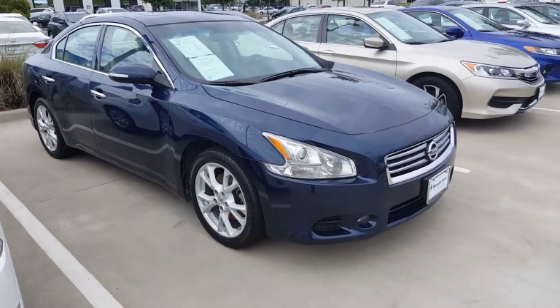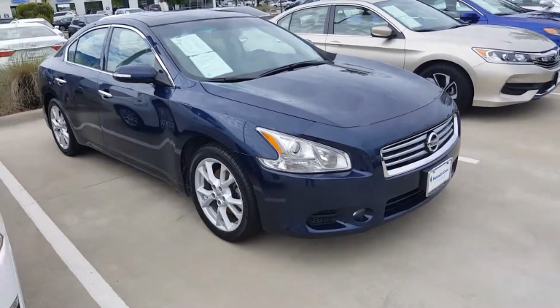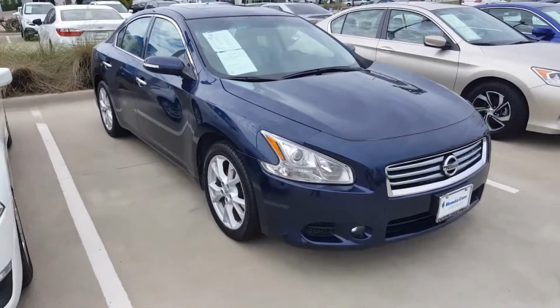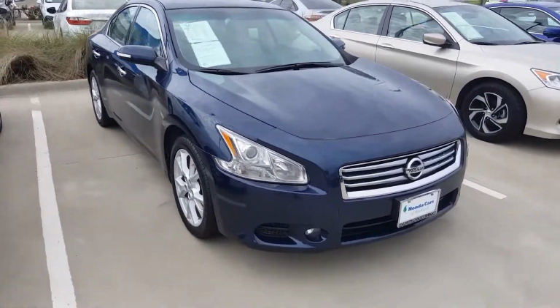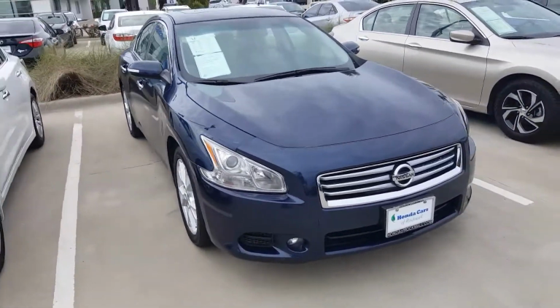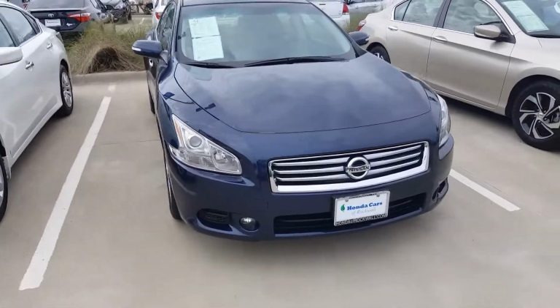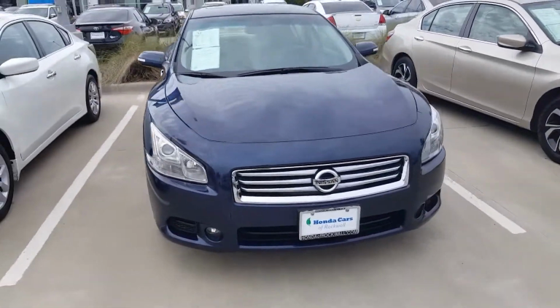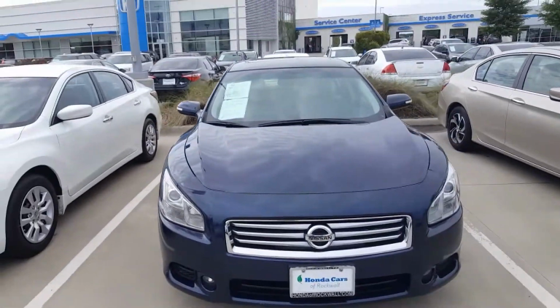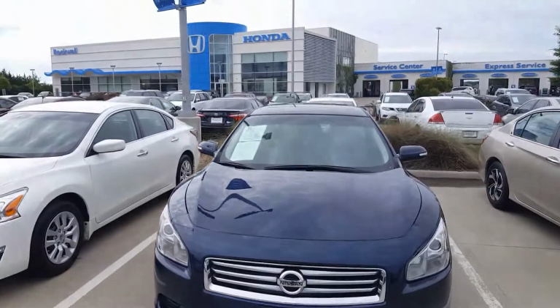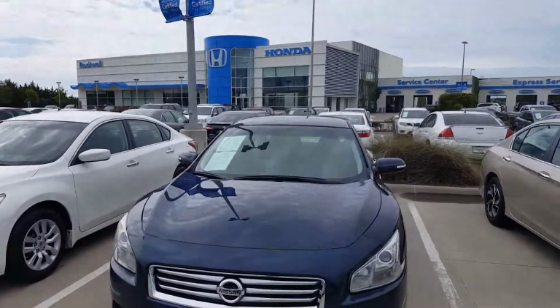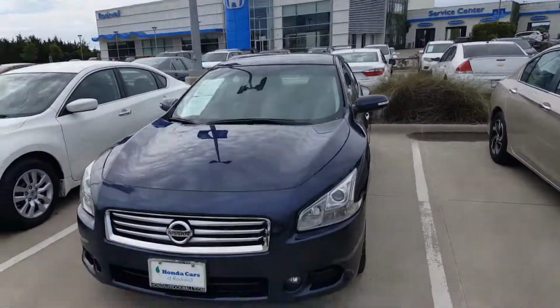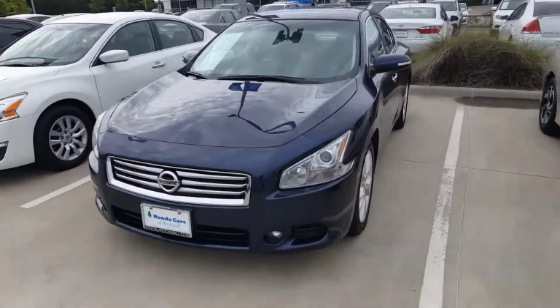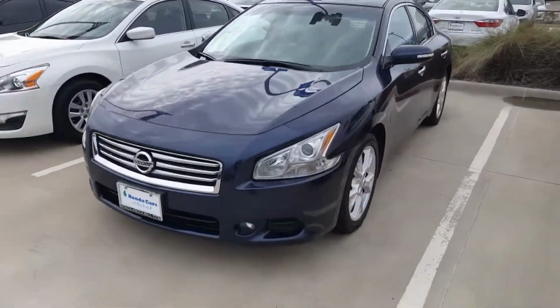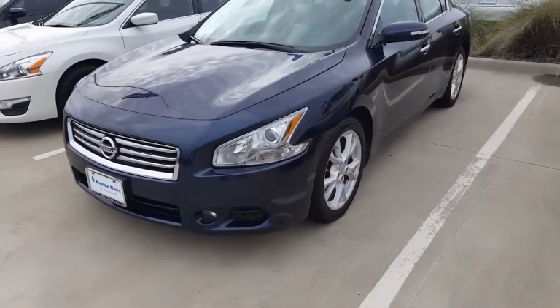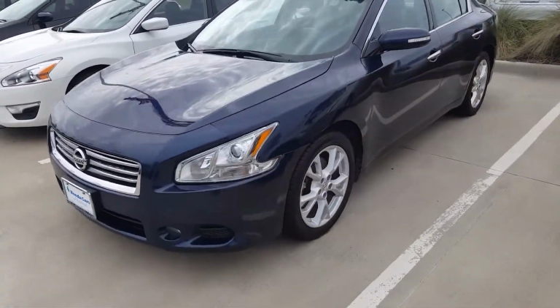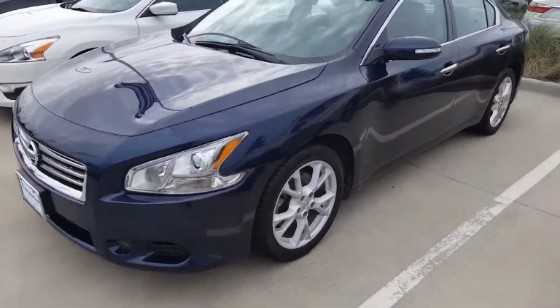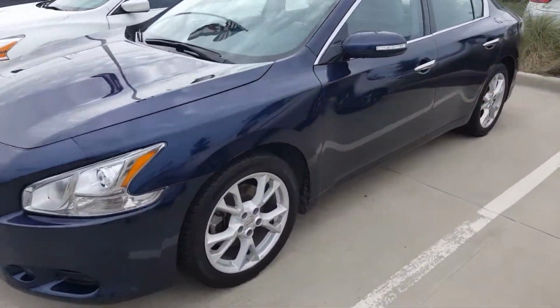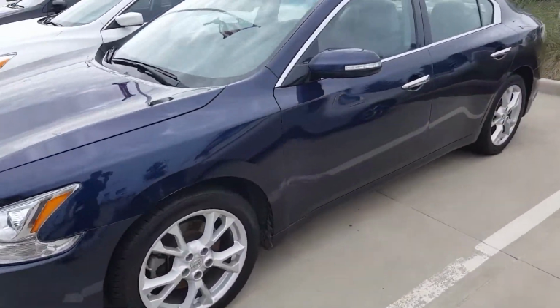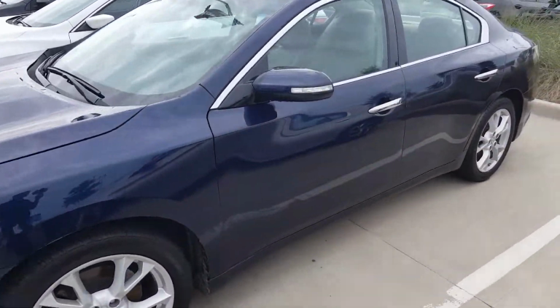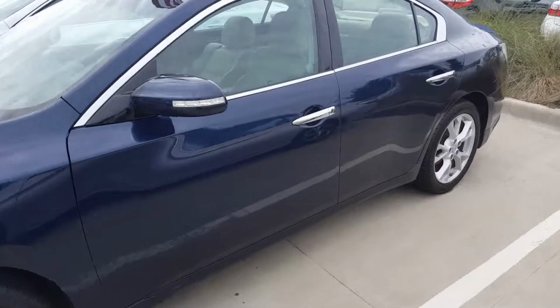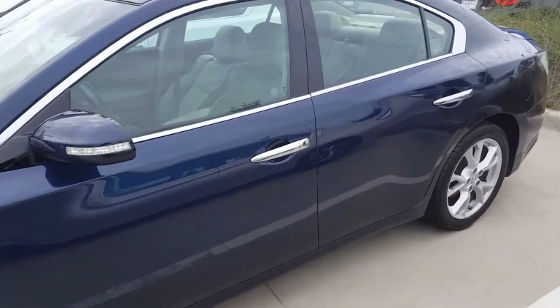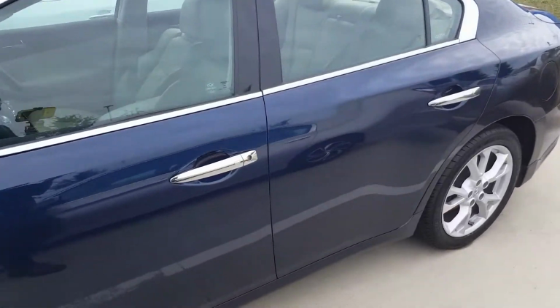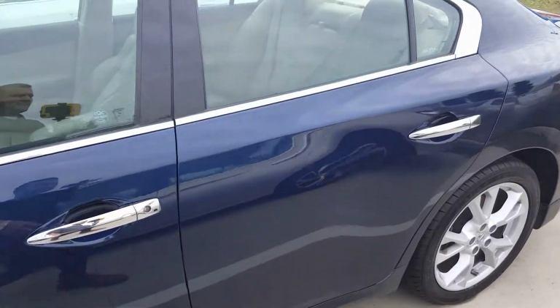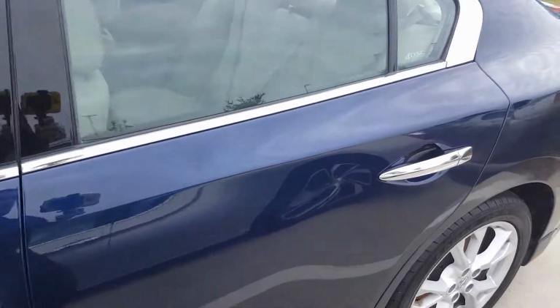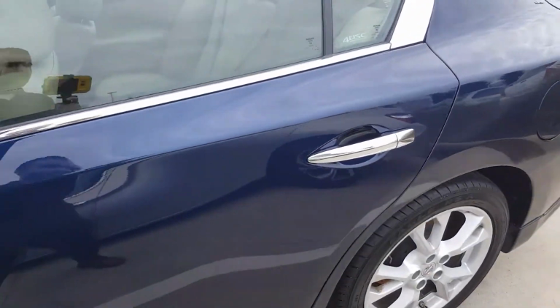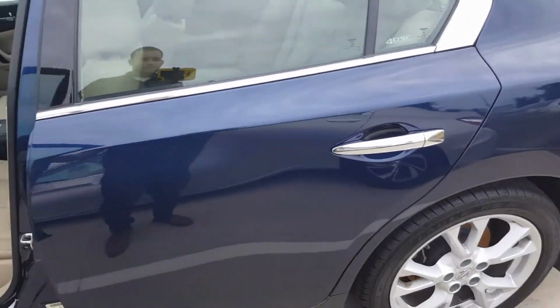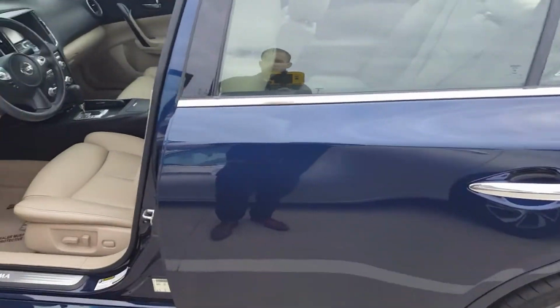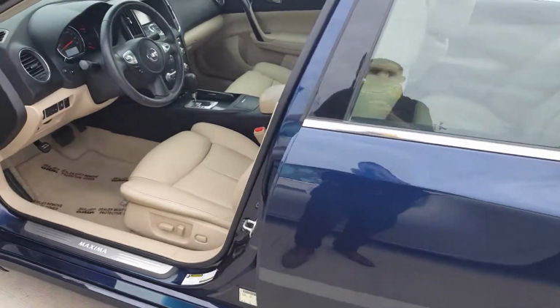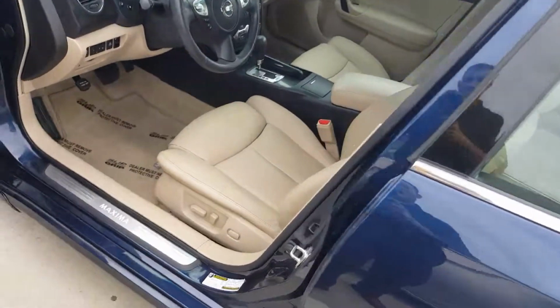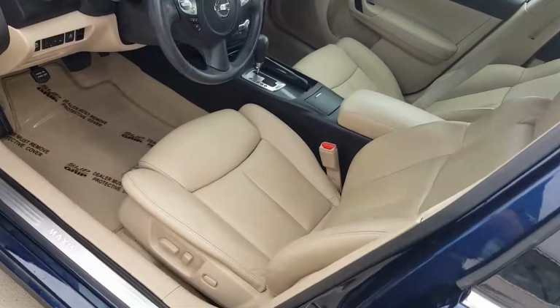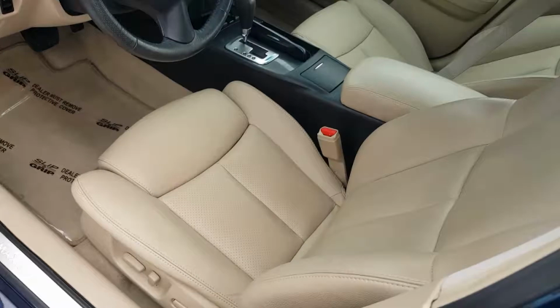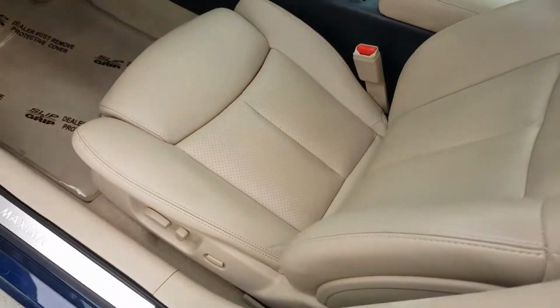Hello, Brenda. This is Marvin, your personal pre-owned representative located here at Honda Cars of Rockwall. Here we have the 2013 Nissan Maxima you inquired about online. It is the navy blue metallic exterior with a nice tan interior.